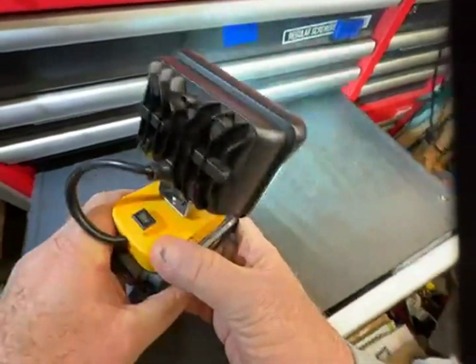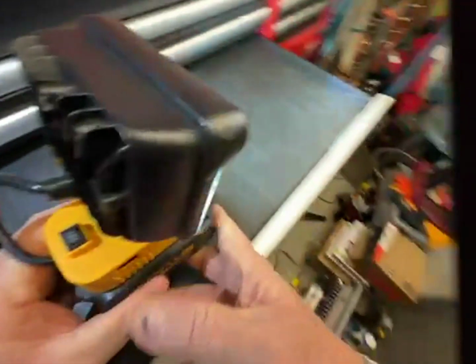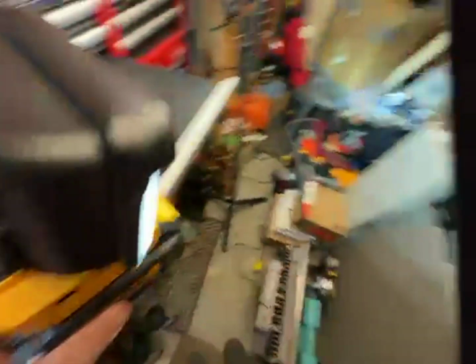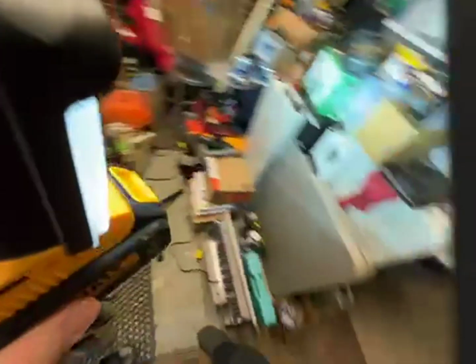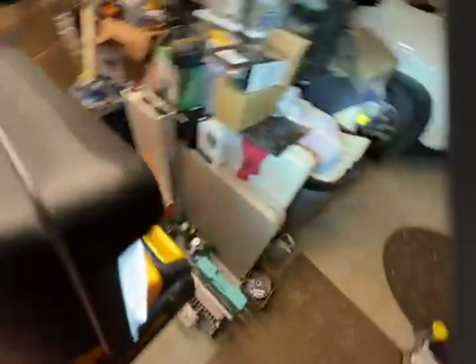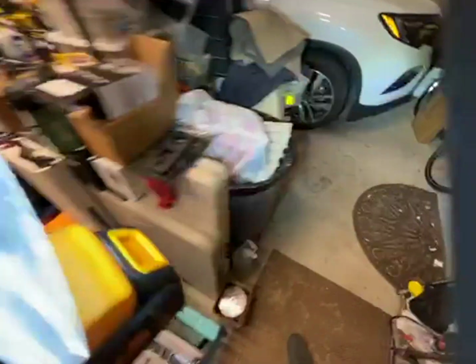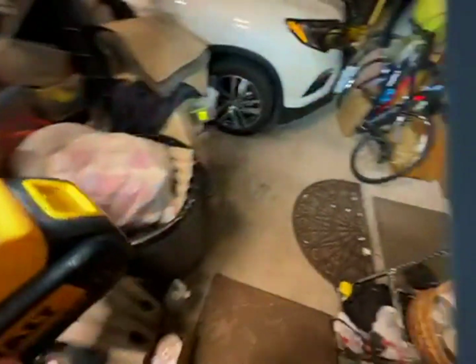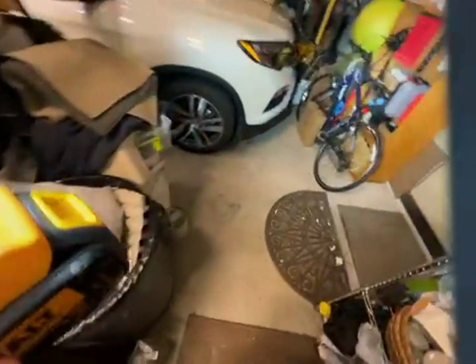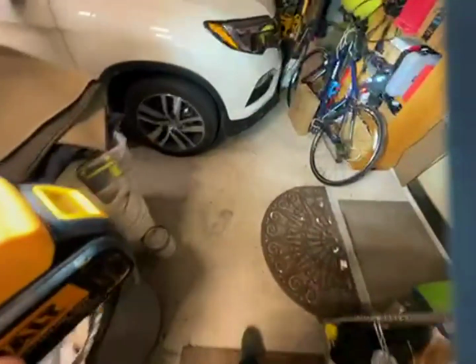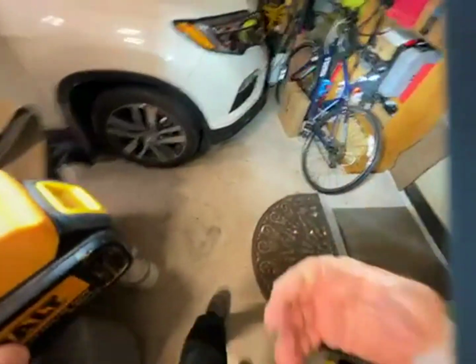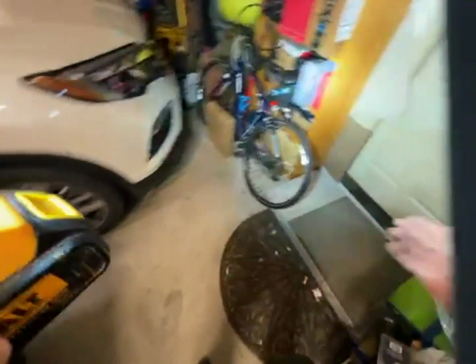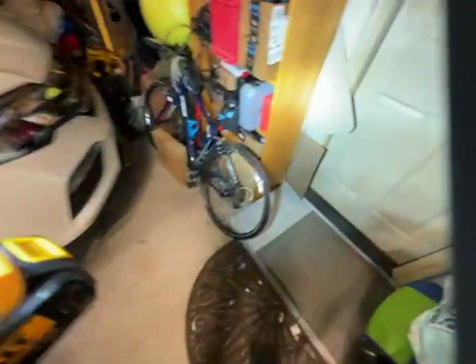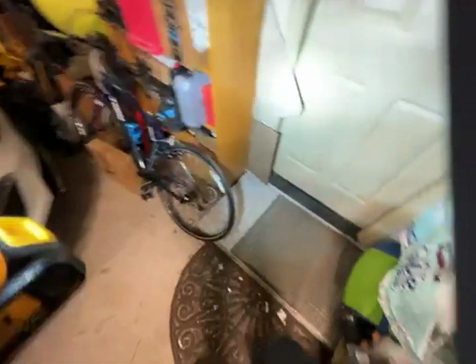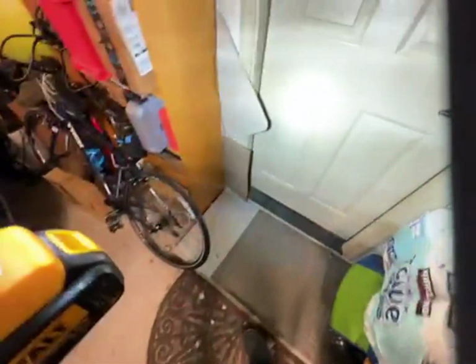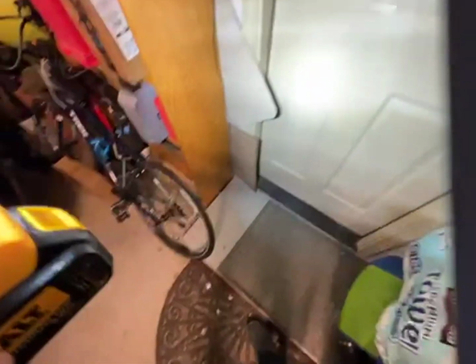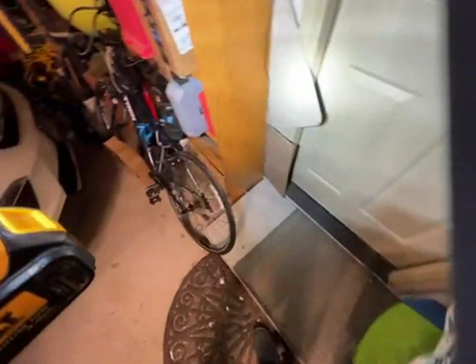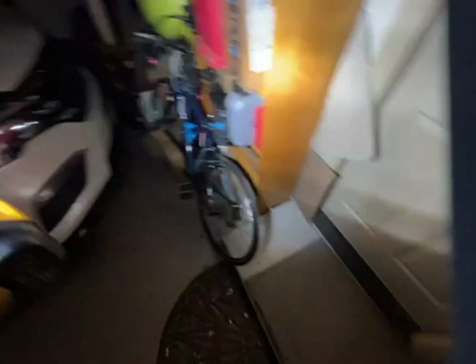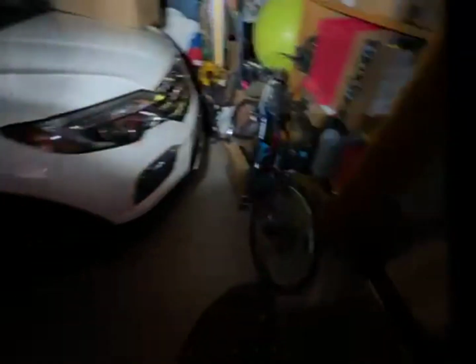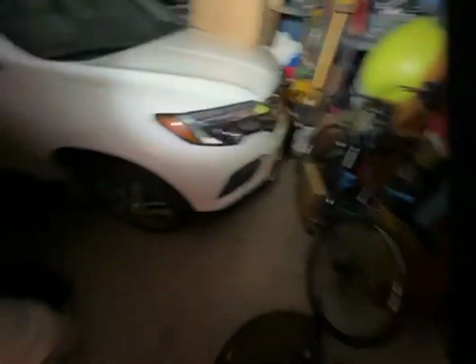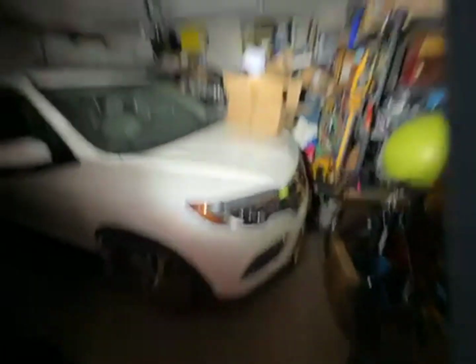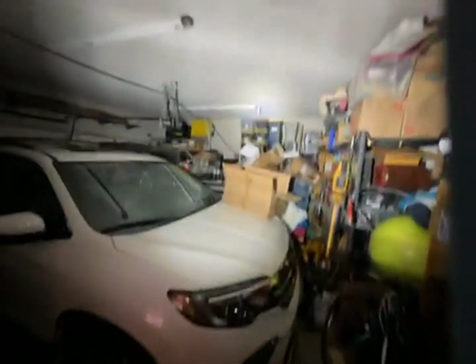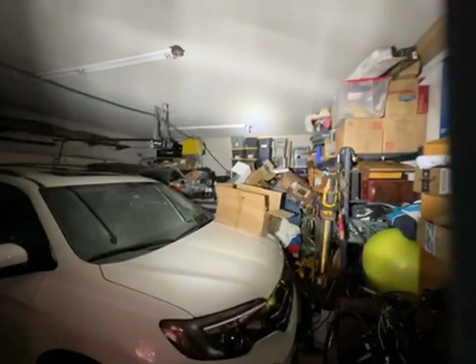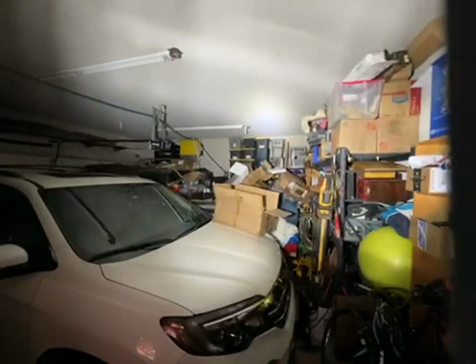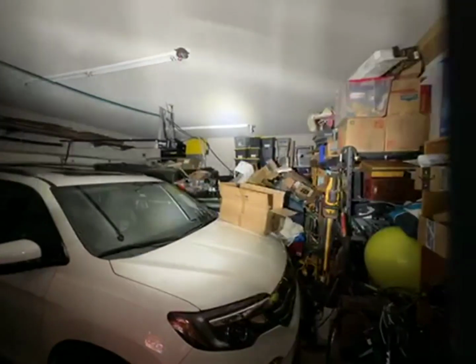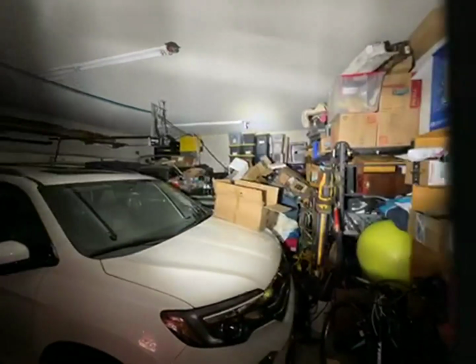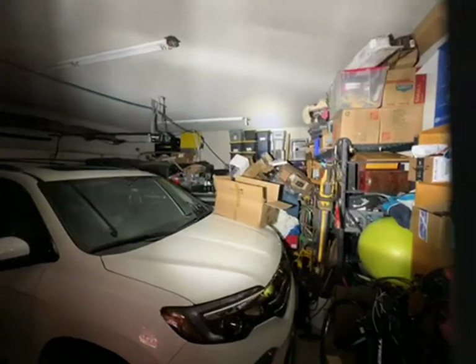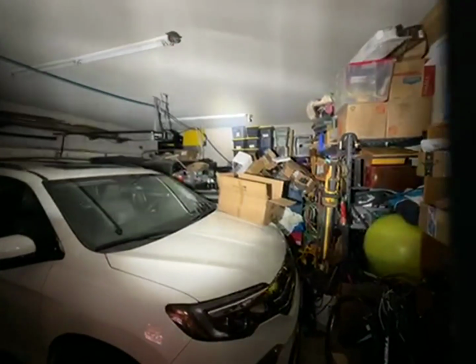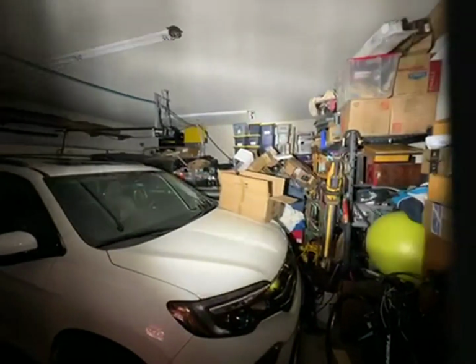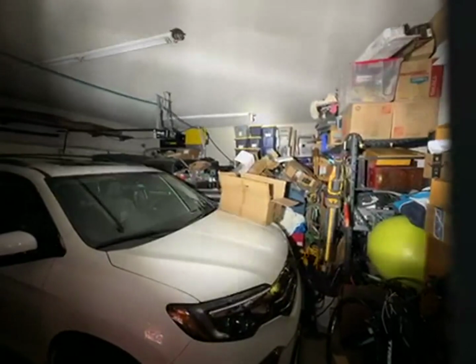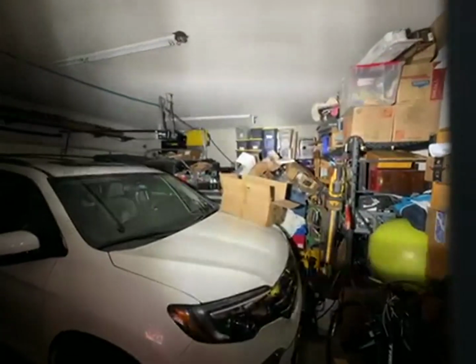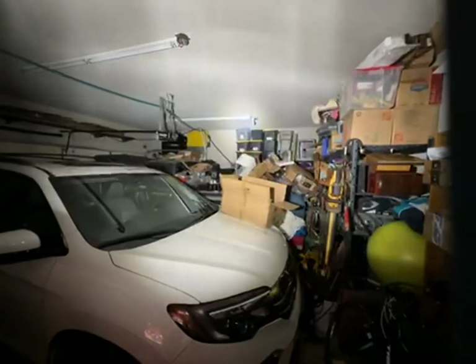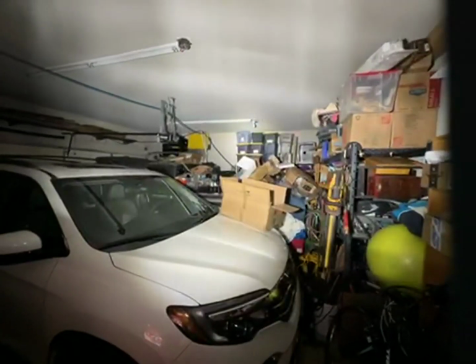We're going to walk around my junky garage so I can flip off the lights and you can see it has this weird pattern at distance.